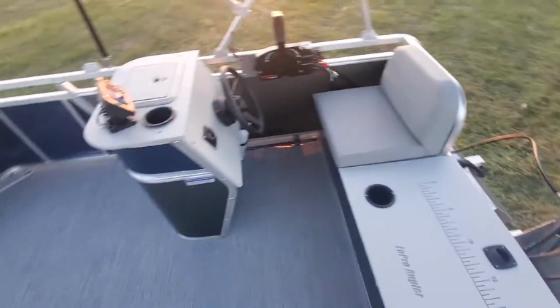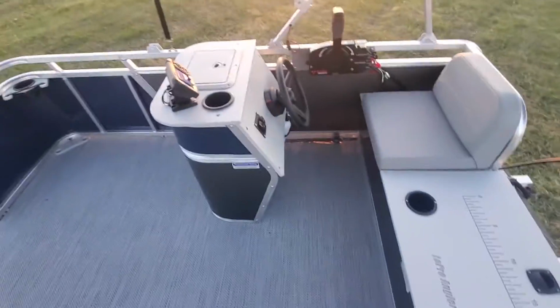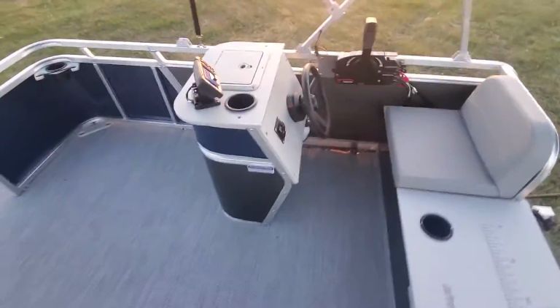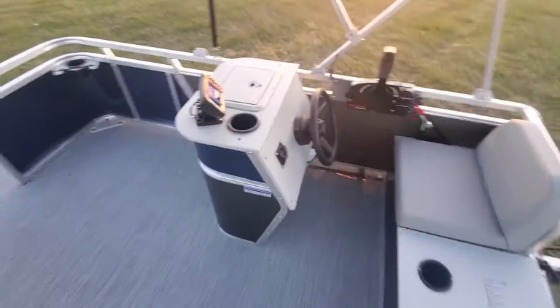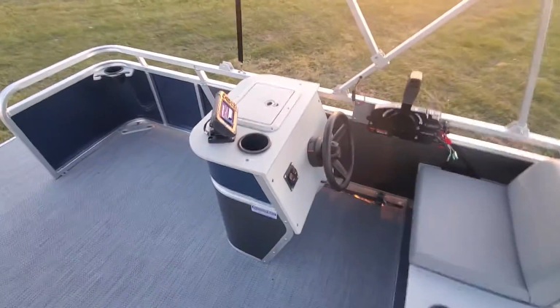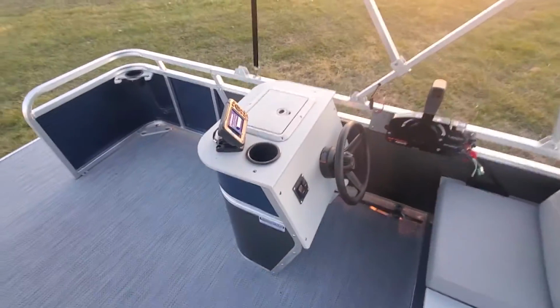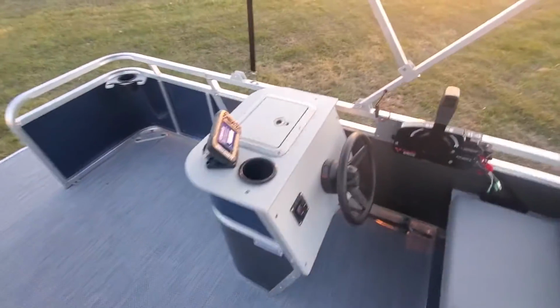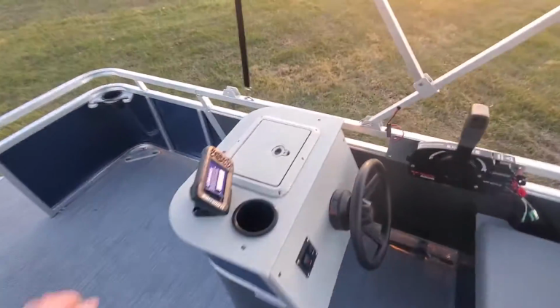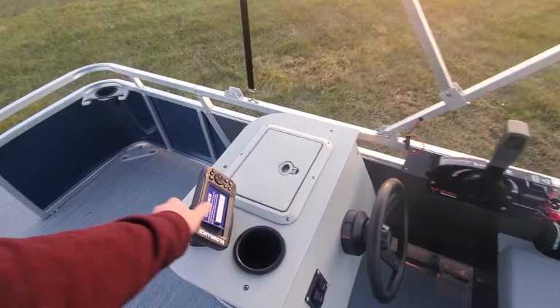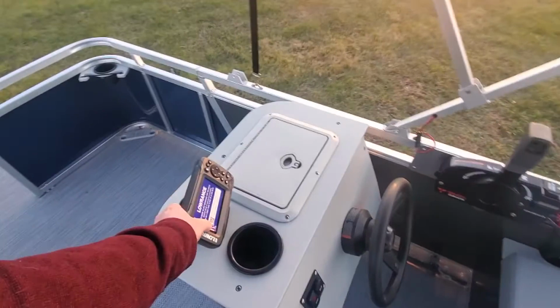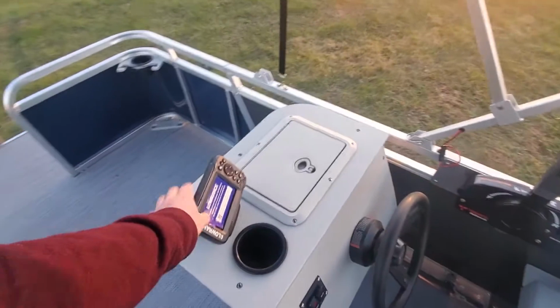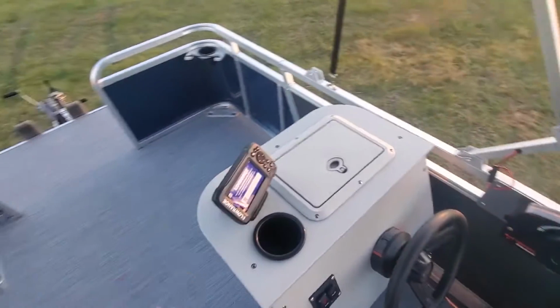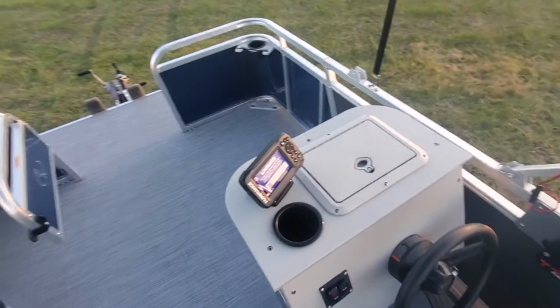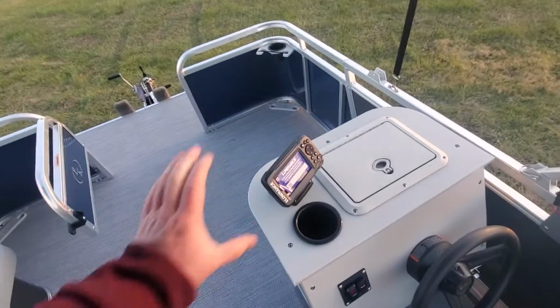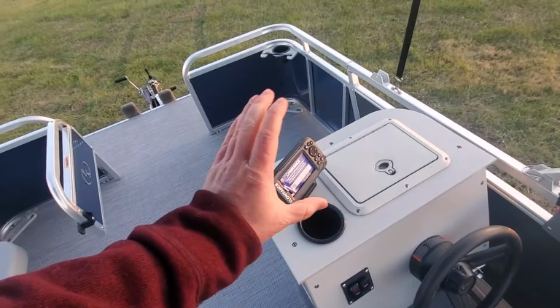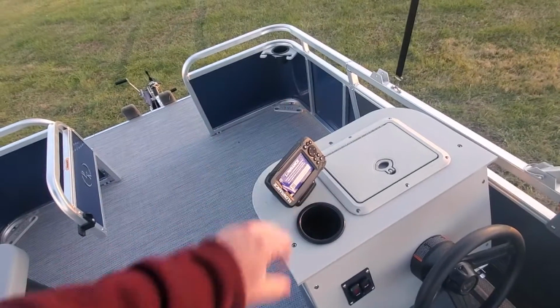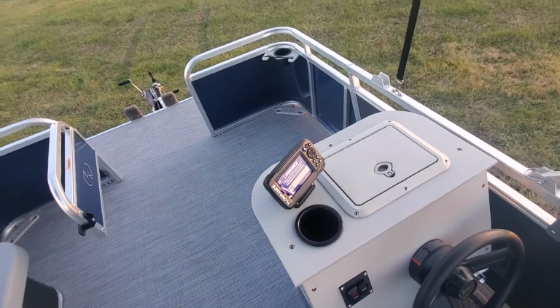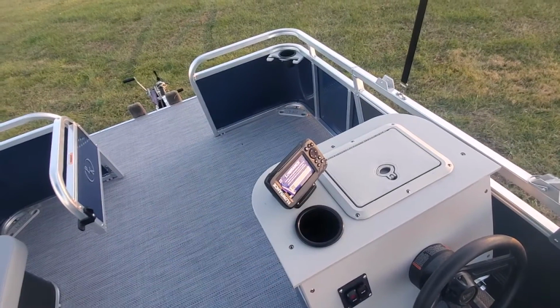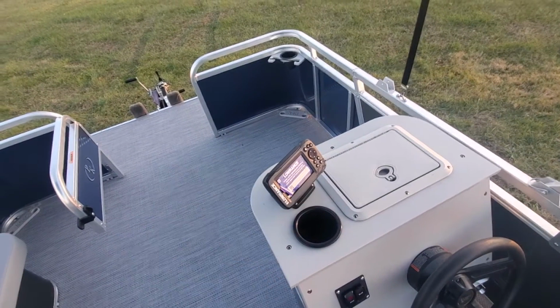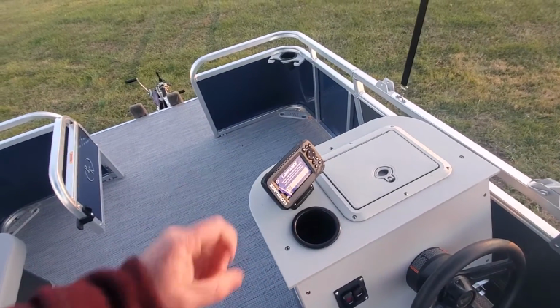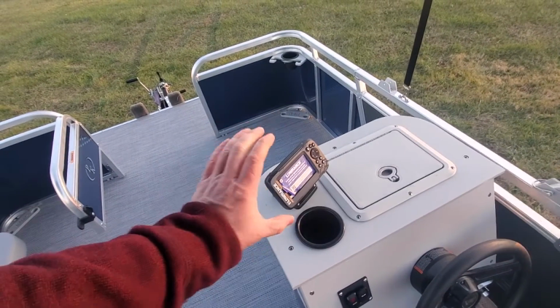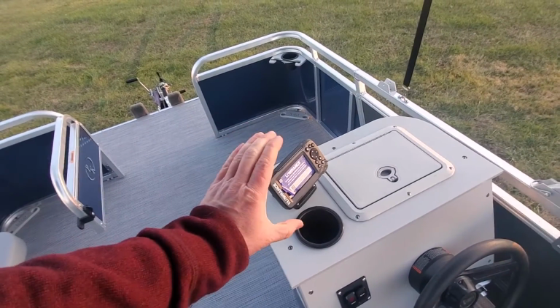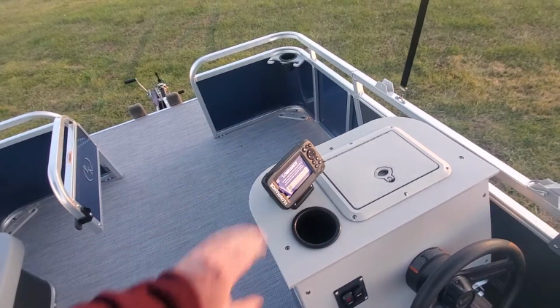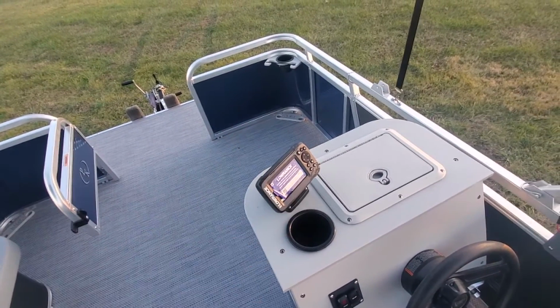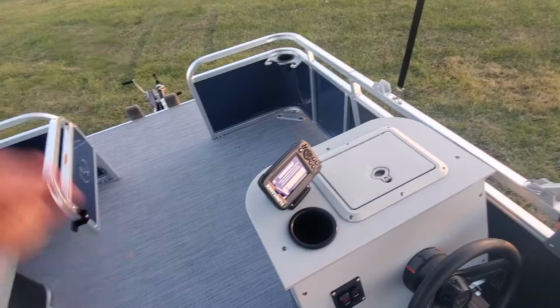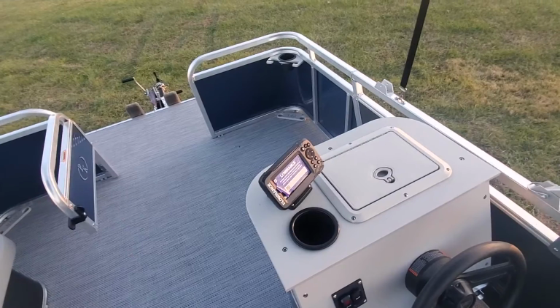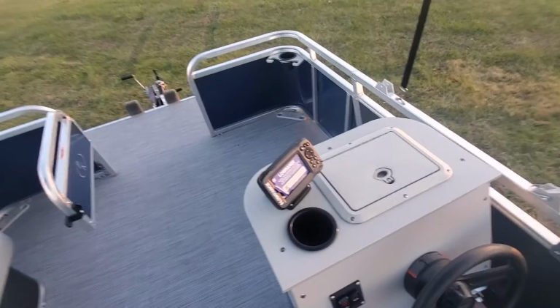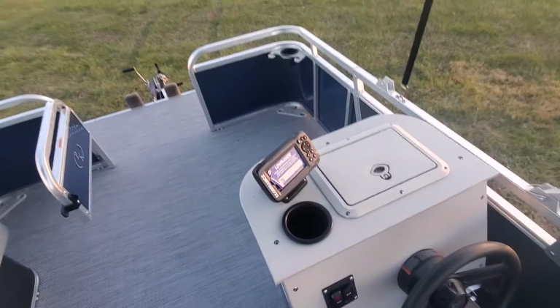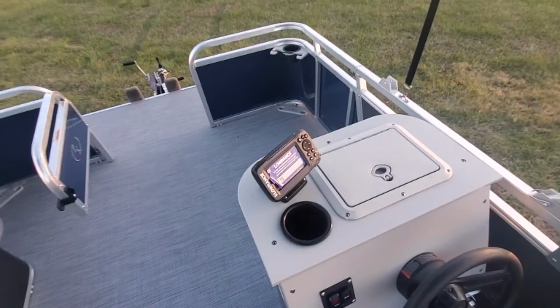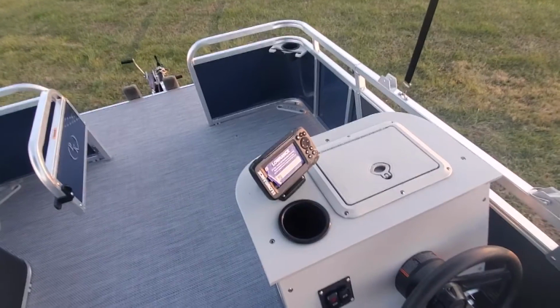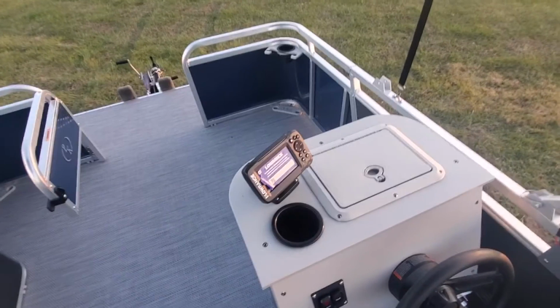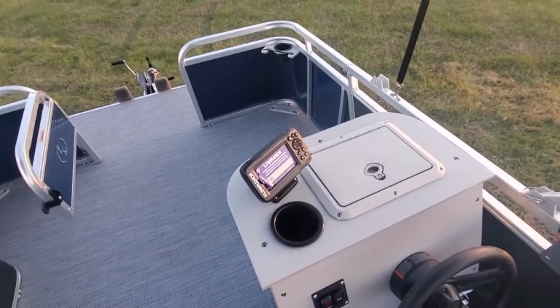Over here we have our normal edition Lowrance Hook 24X. This is a great entry-level unit — not super complicated, so it's good for everyone to use. It's easy.